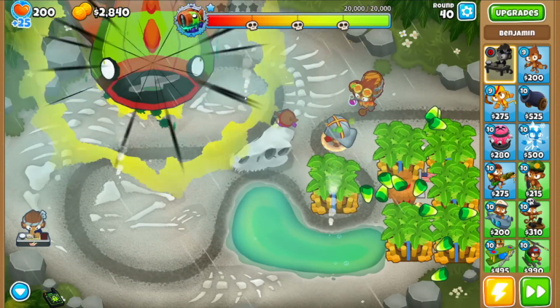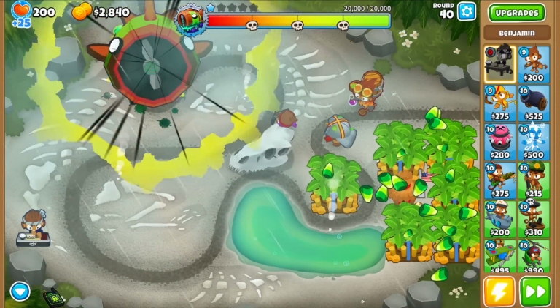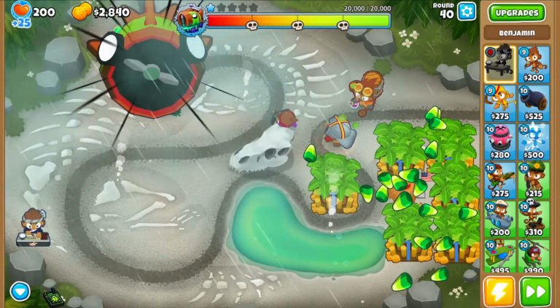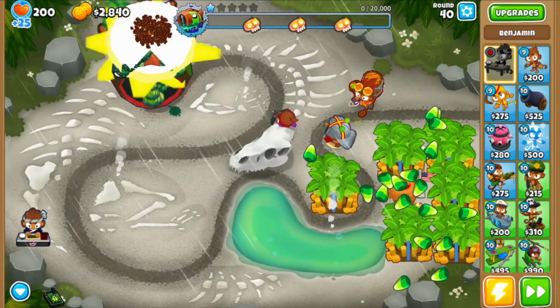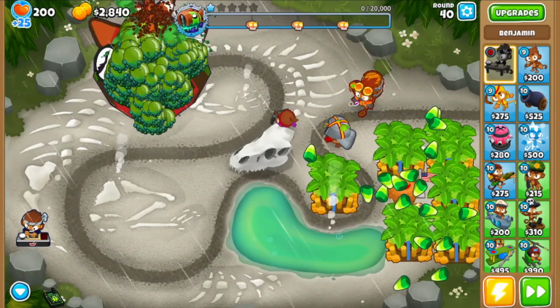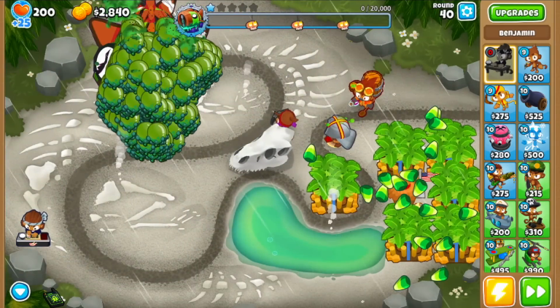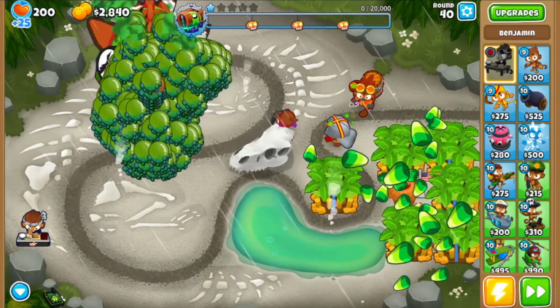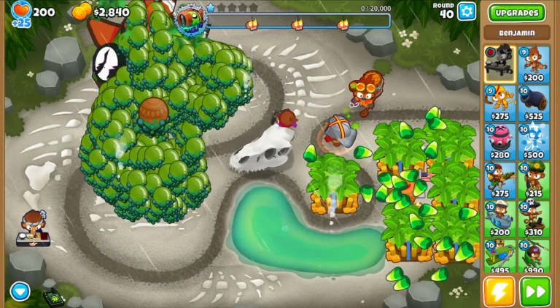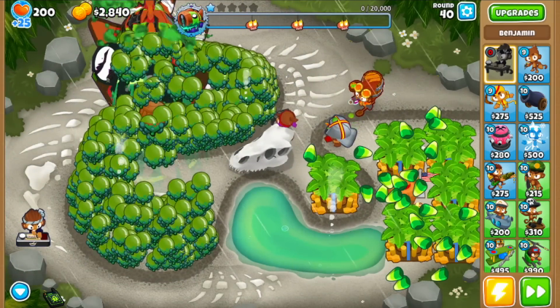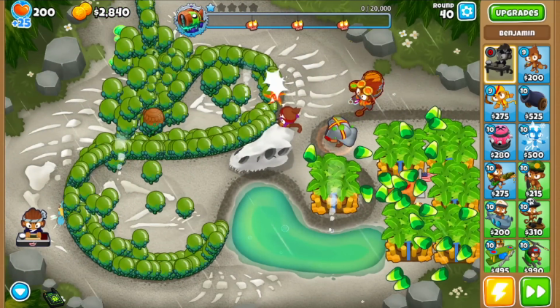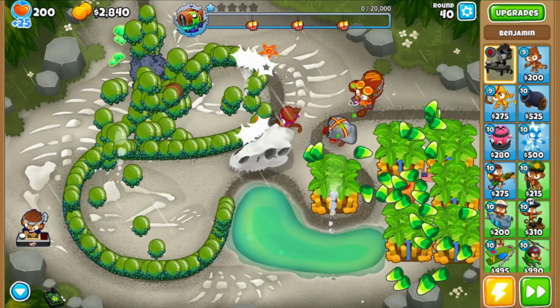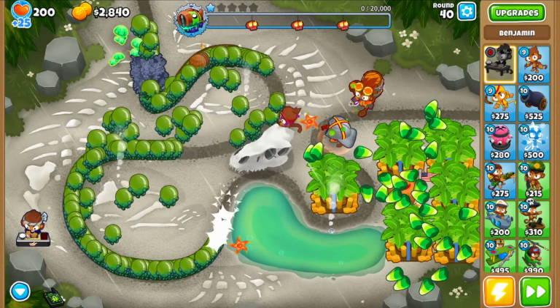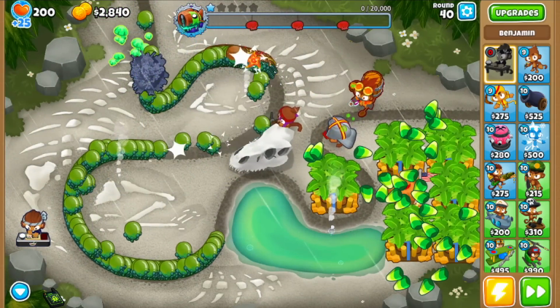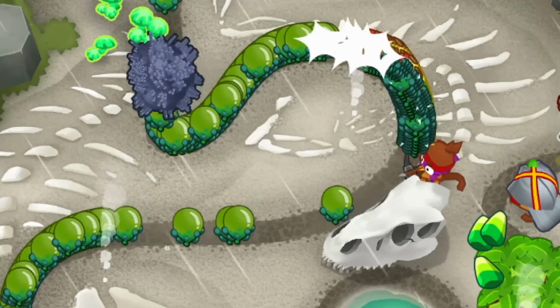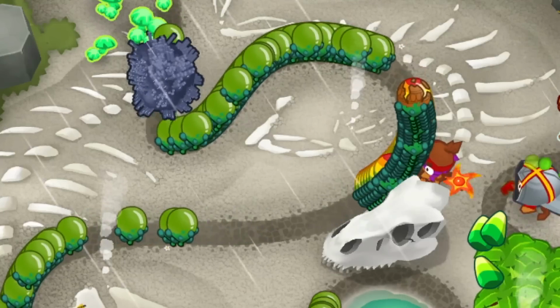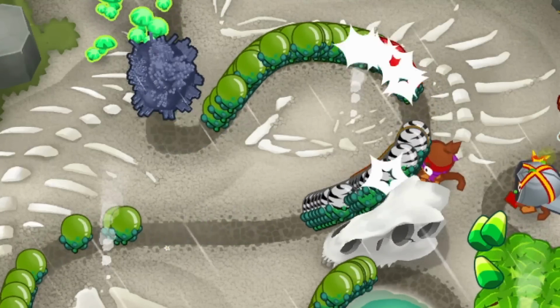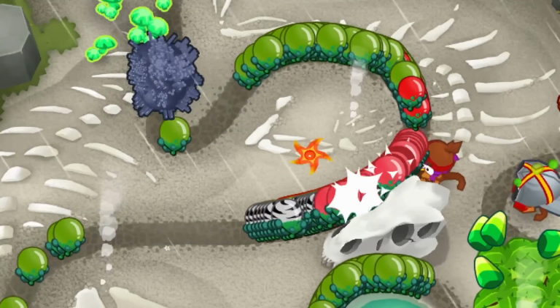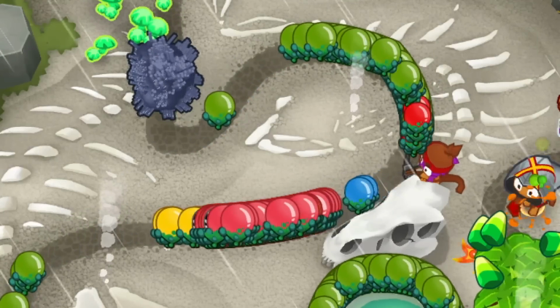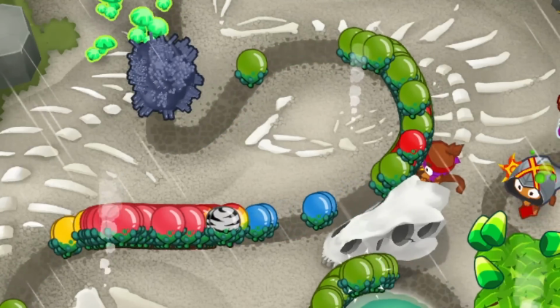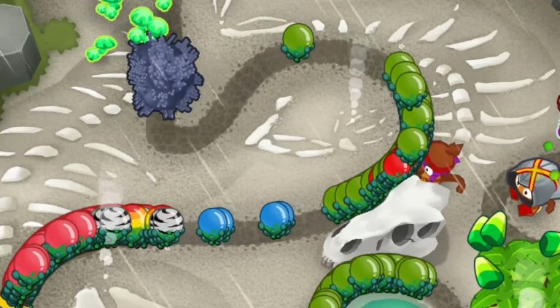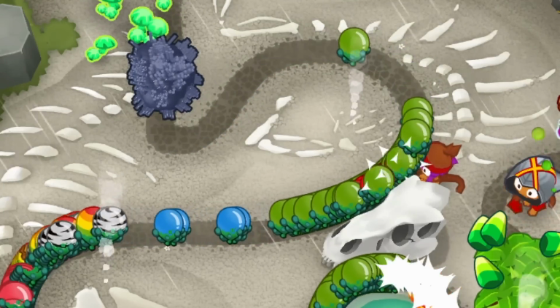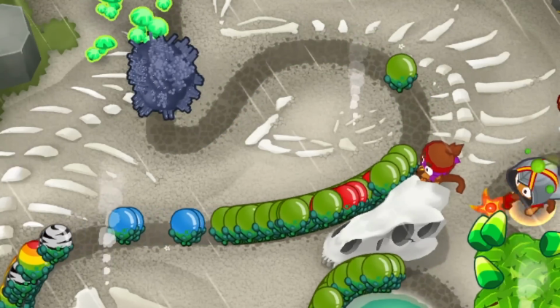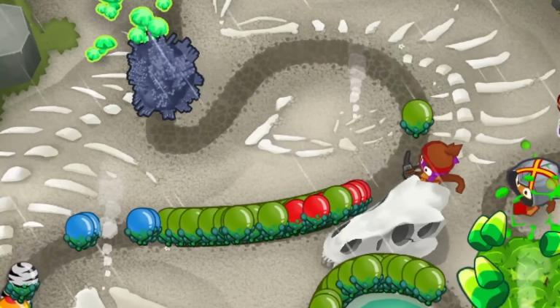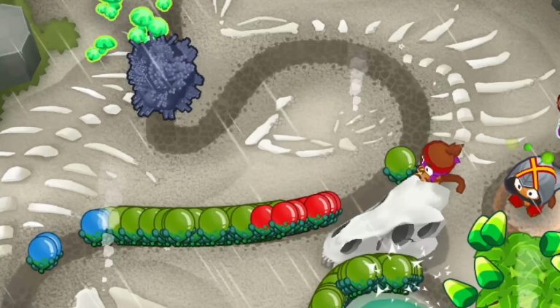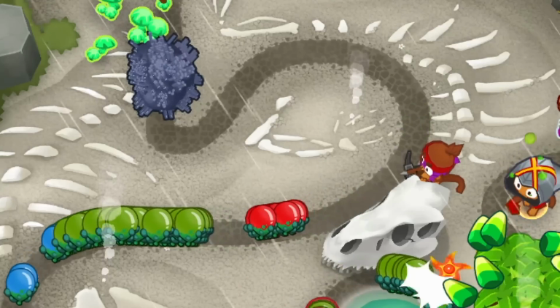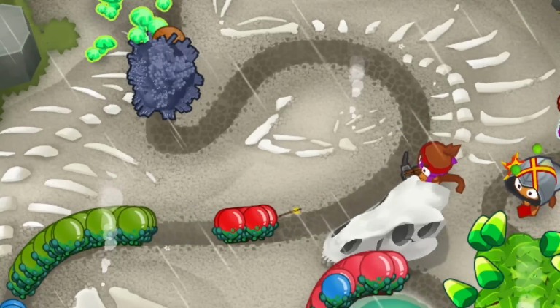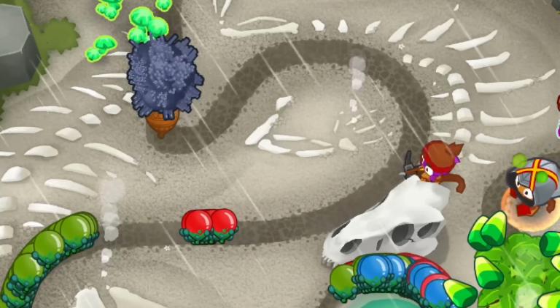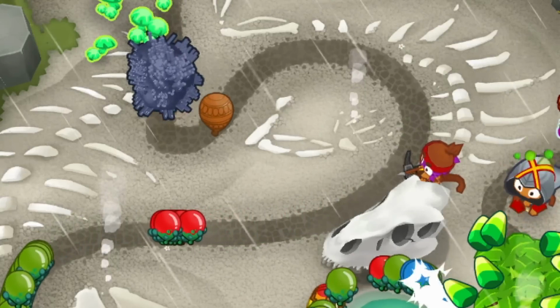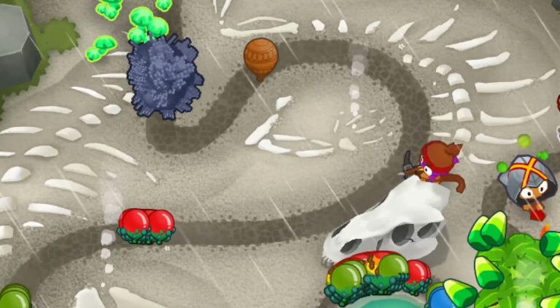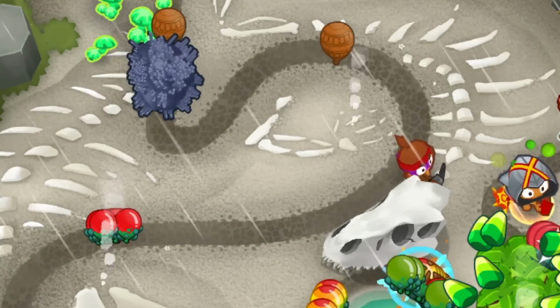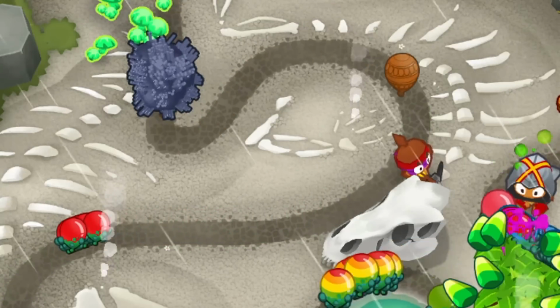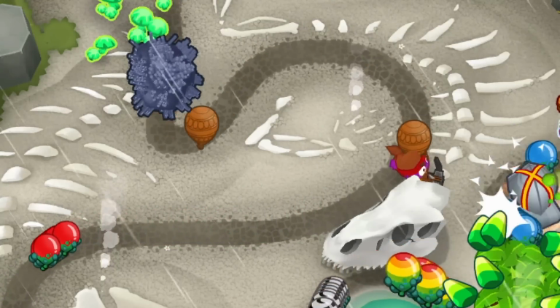All of those green blooms plus all the skulls activating in one go. But what I found more interesting is that the Moab mines don't disappear after triggering on Bloonarius, which meant the actual number of mines needed might be a little lower than 10,000.